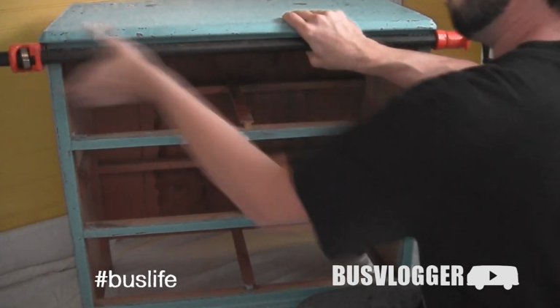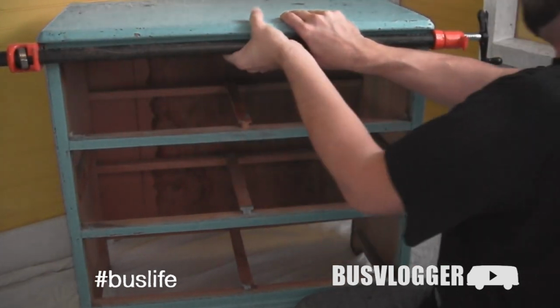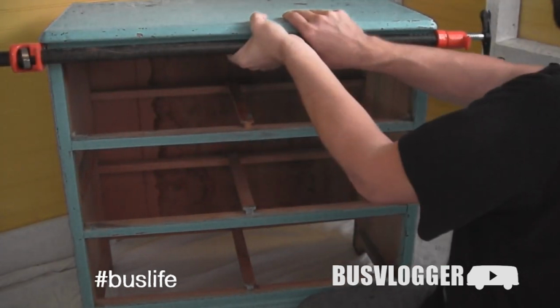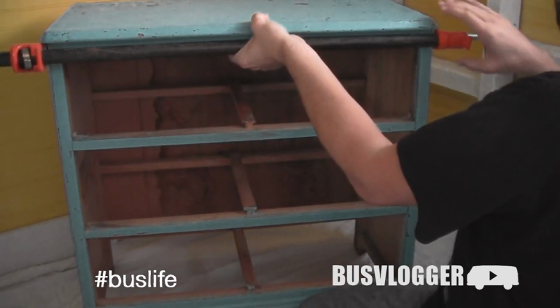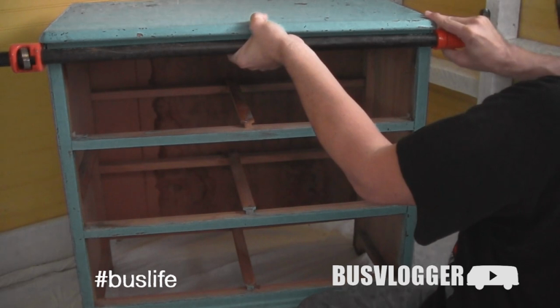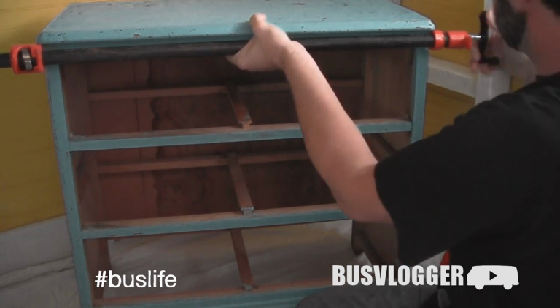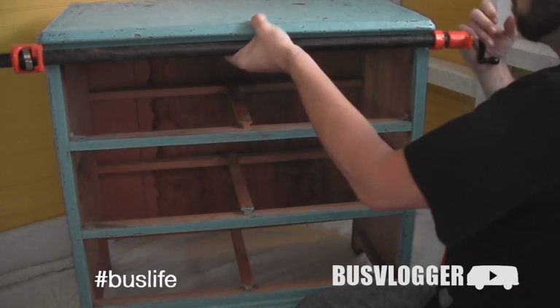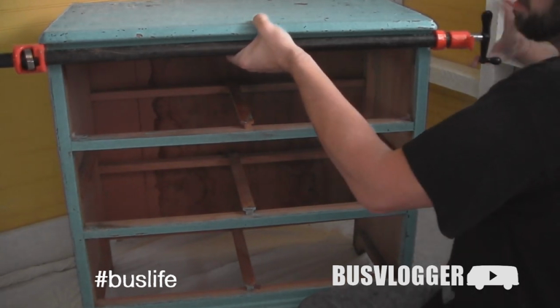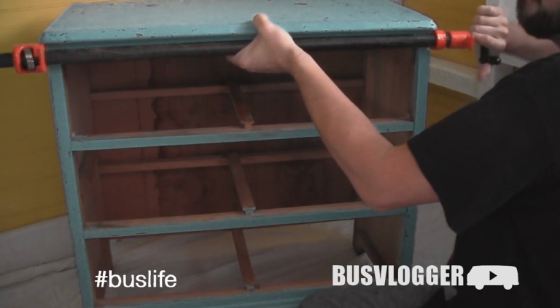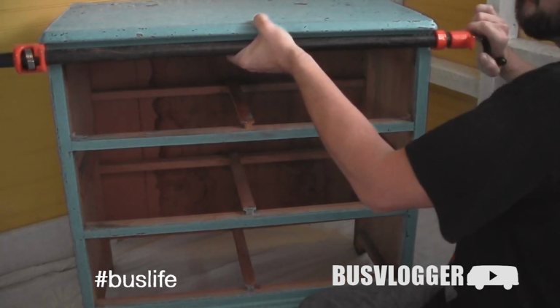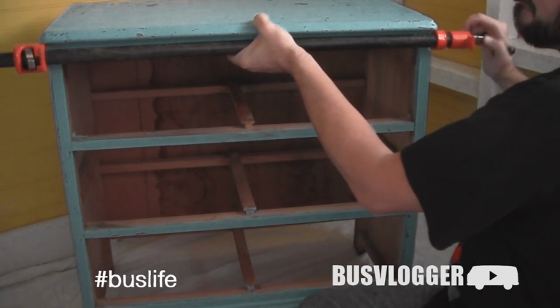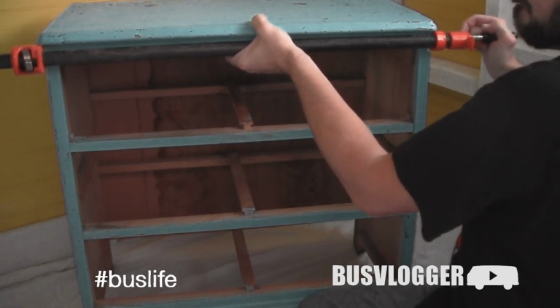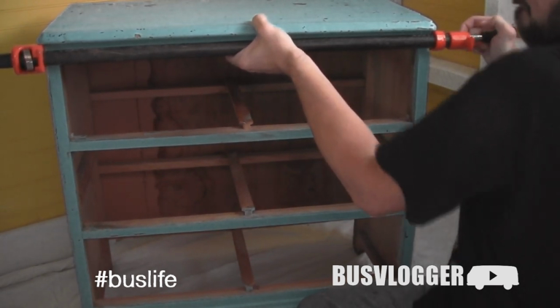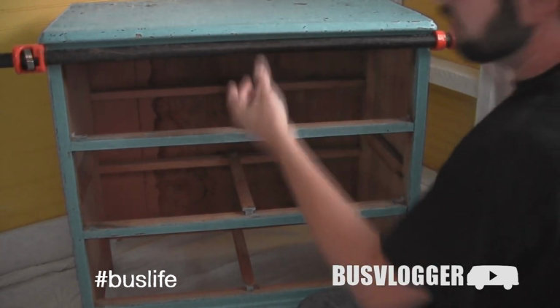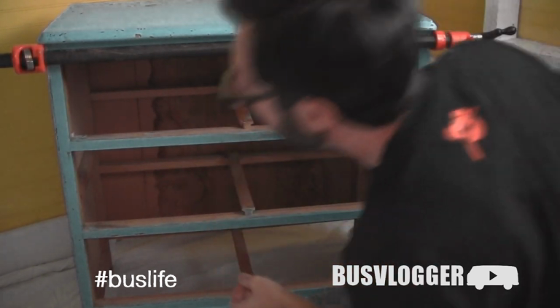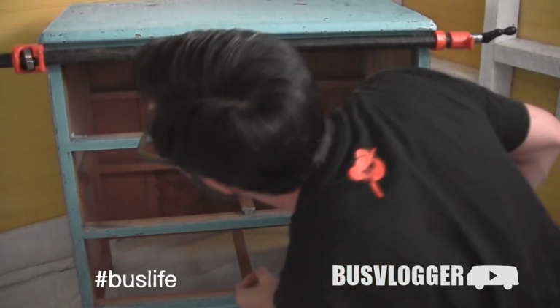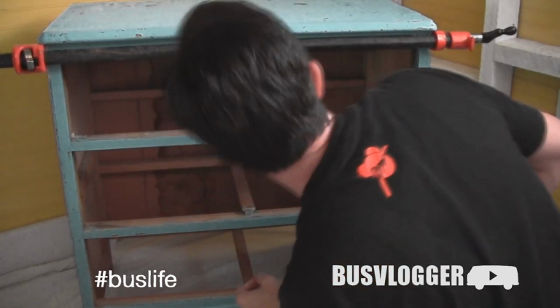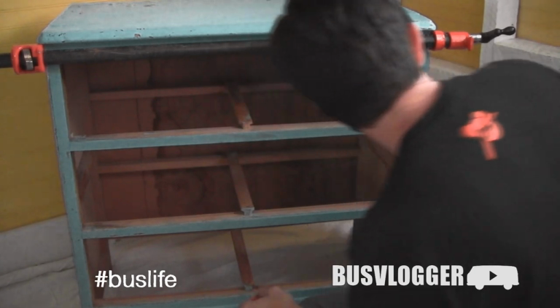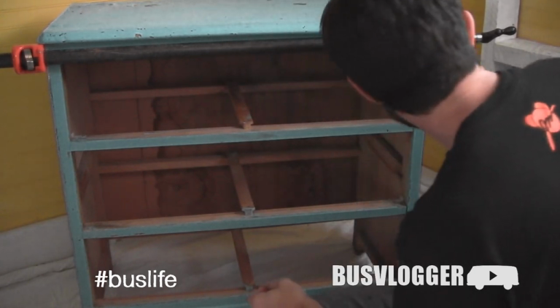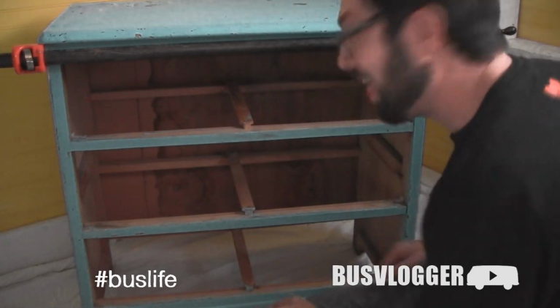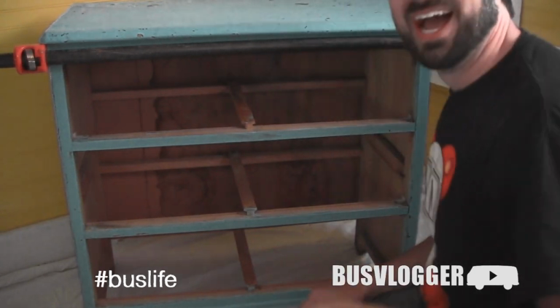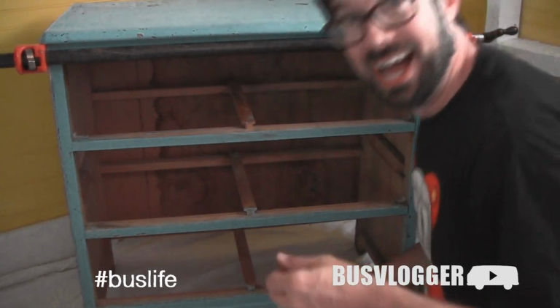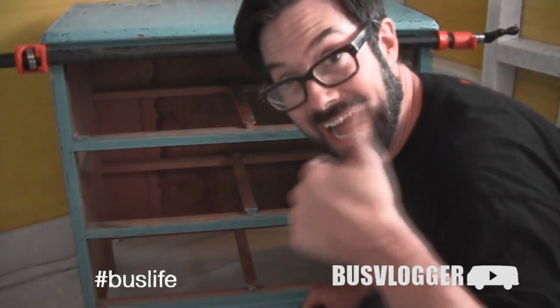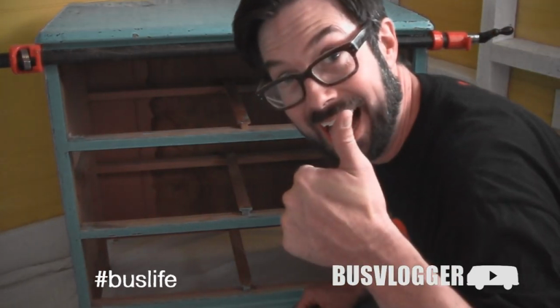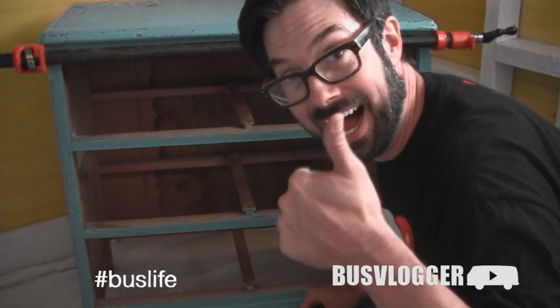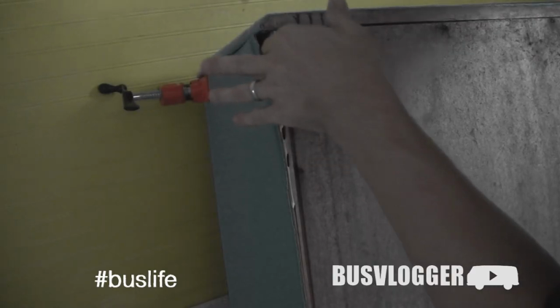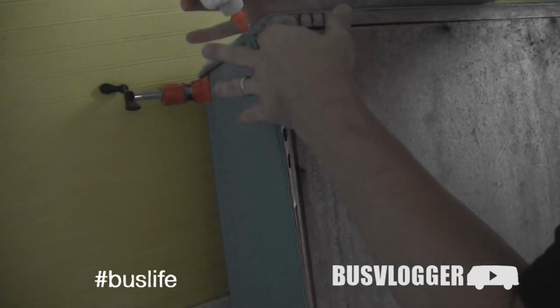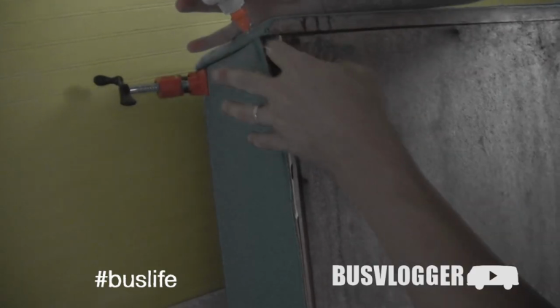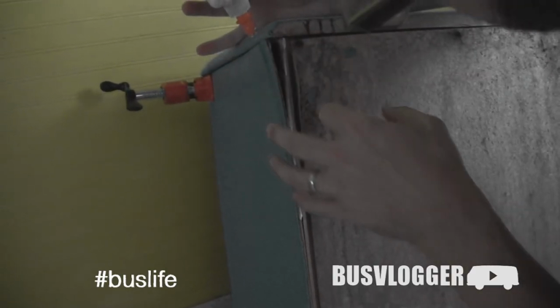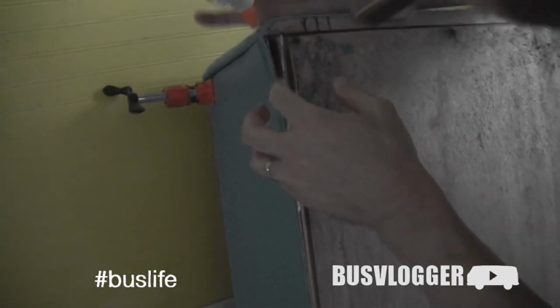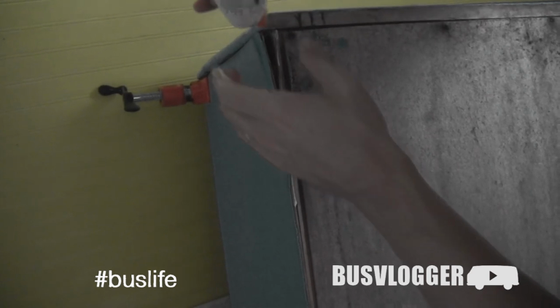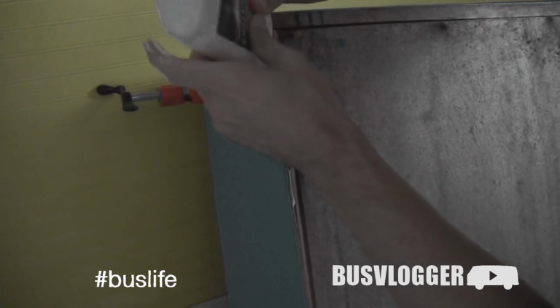I'm going to show you how to put it back in the oven. I'm going to put some oil in the oven and put it in. Let's go.